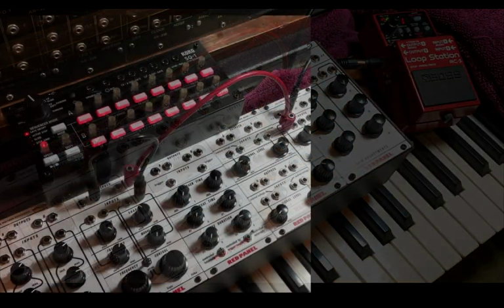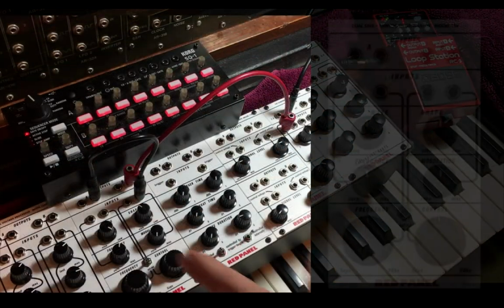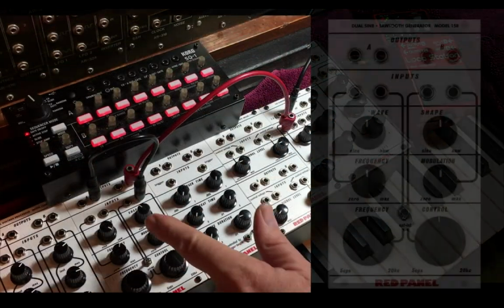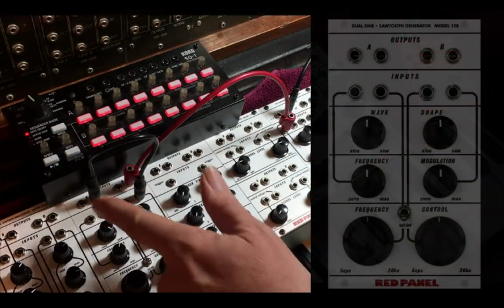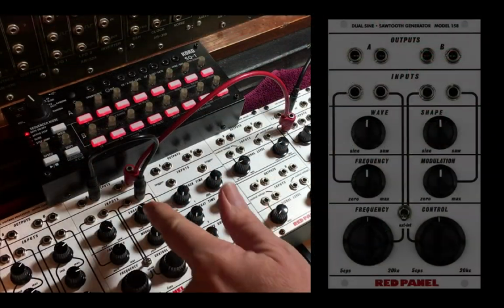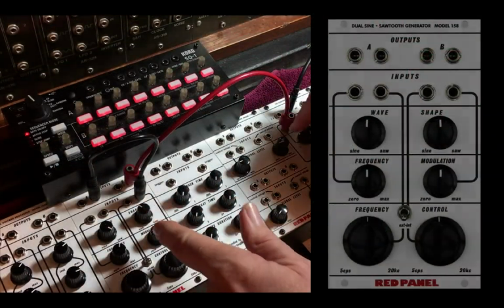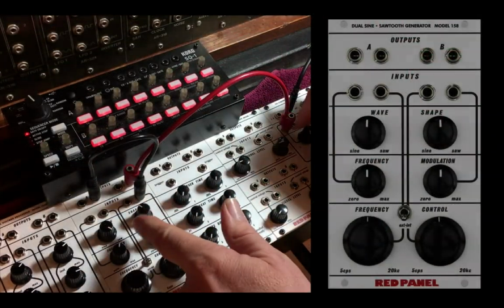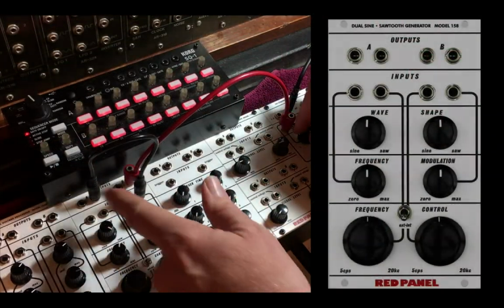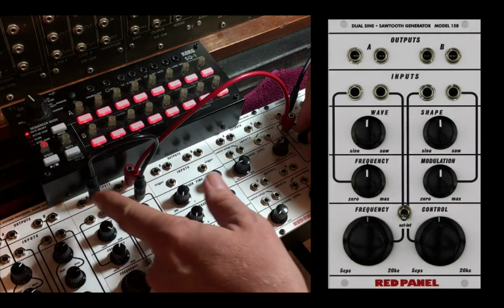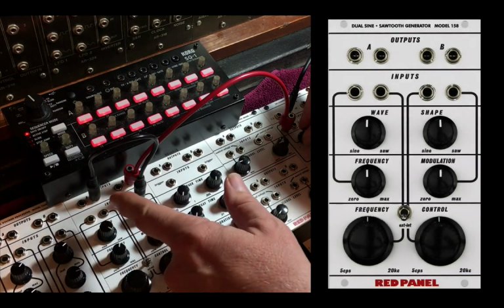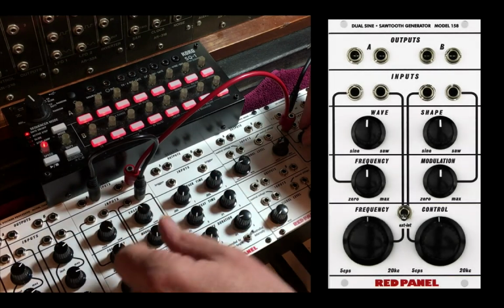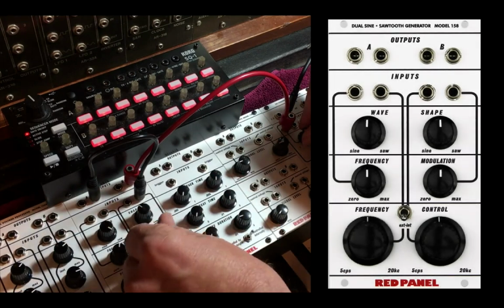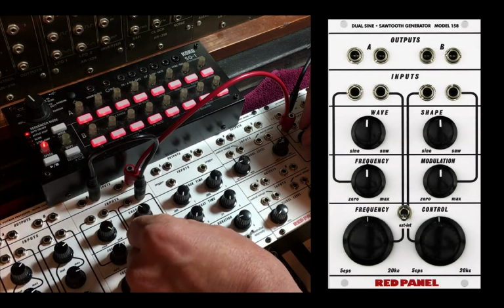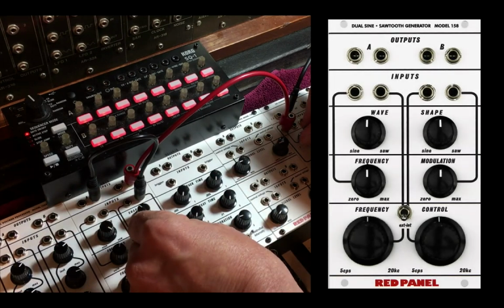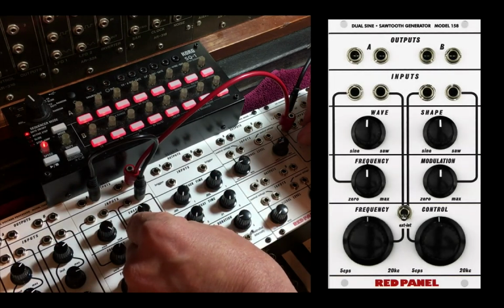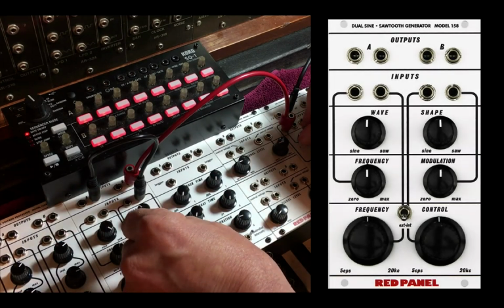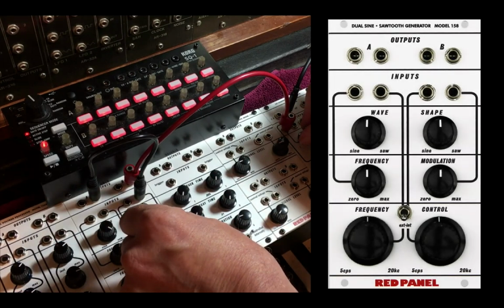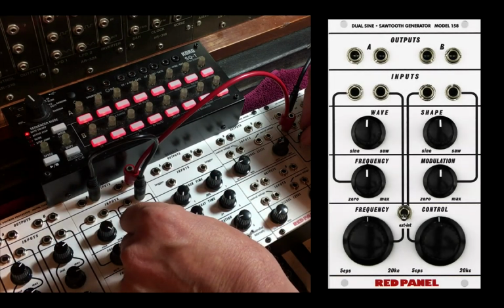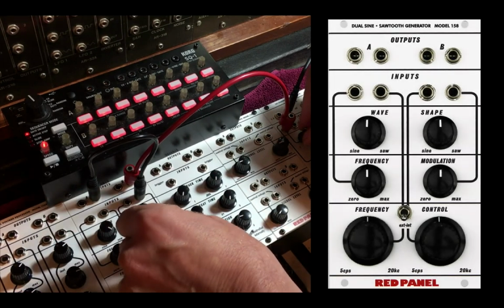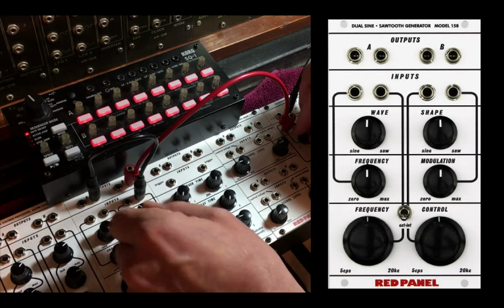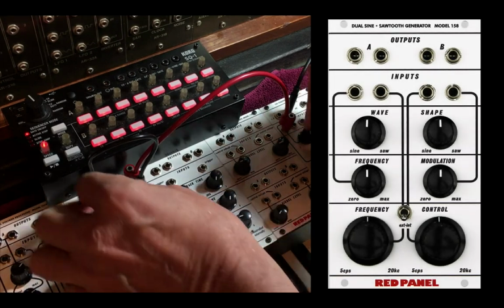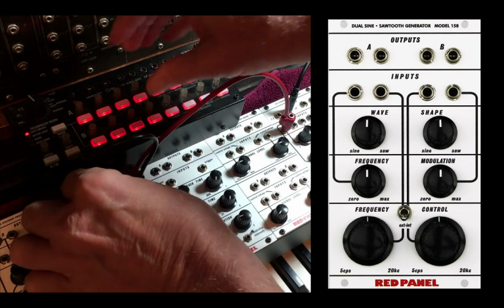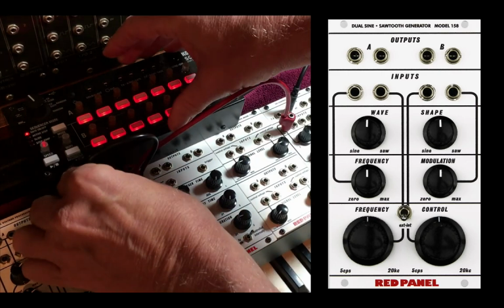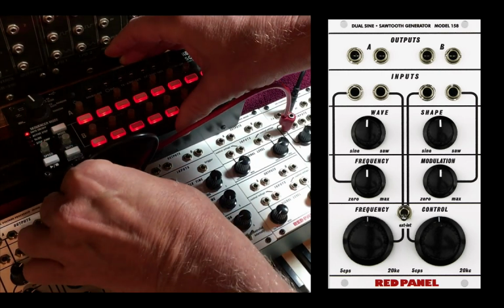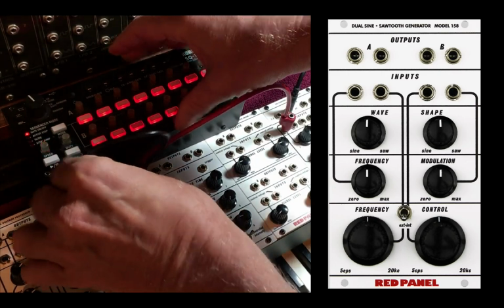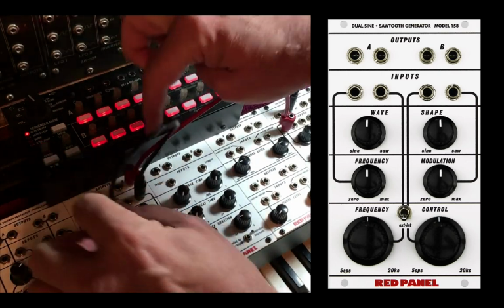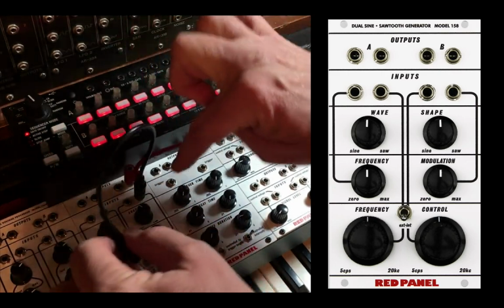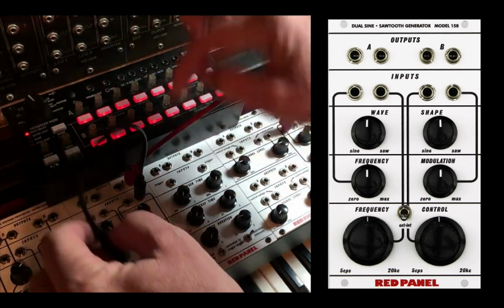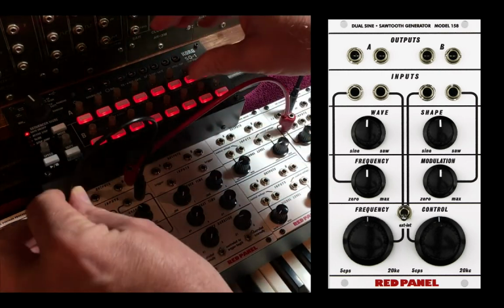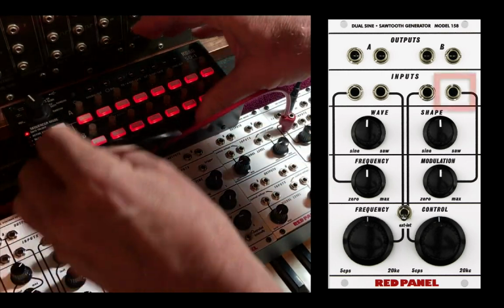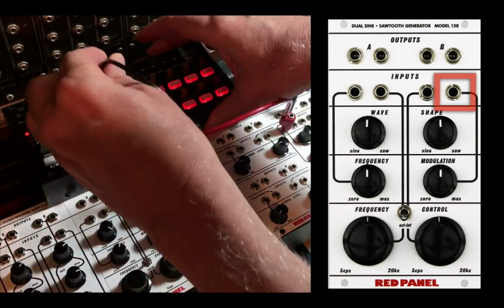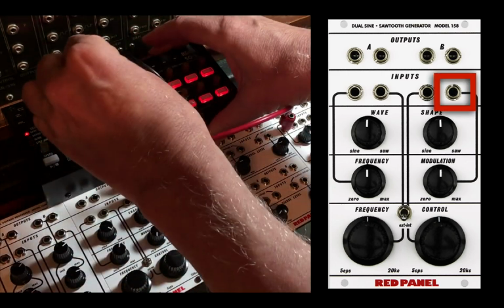And of course, rather than cross-modulating, we can come out of a sequencer and put CV into the frequency modulation.